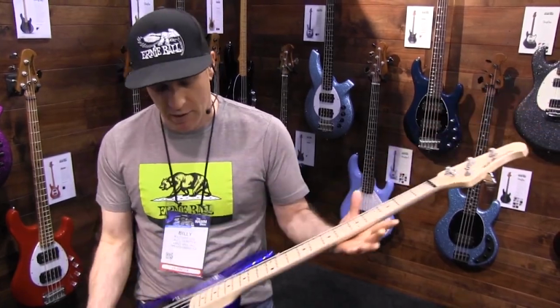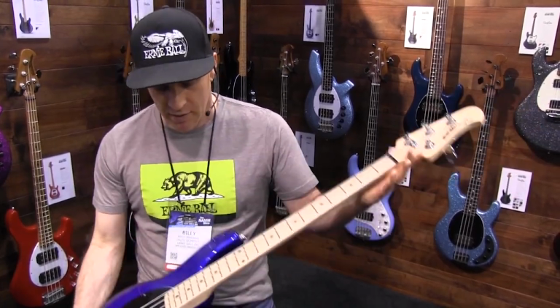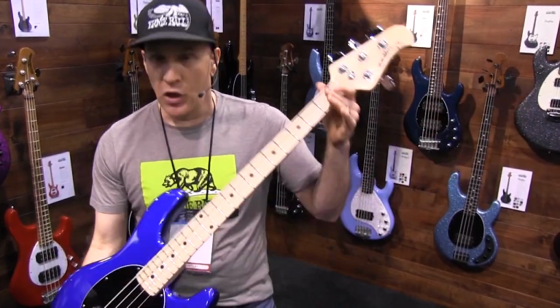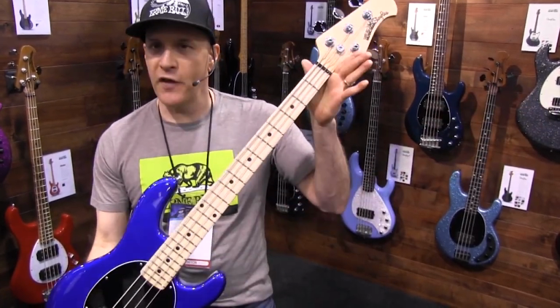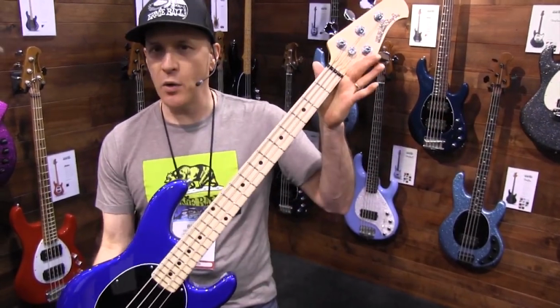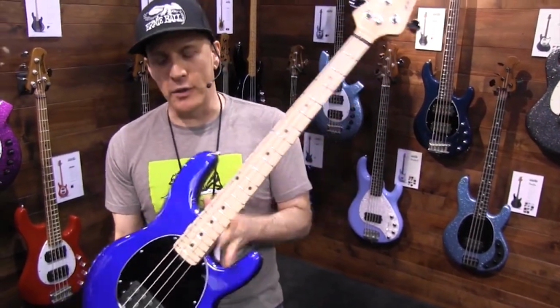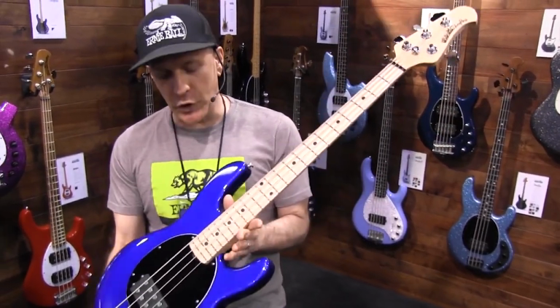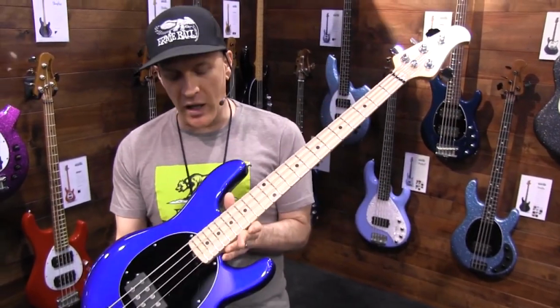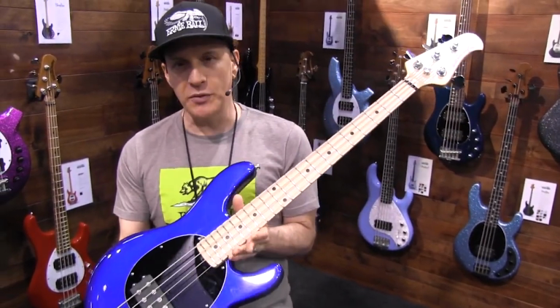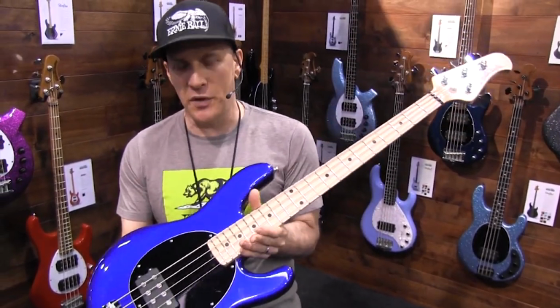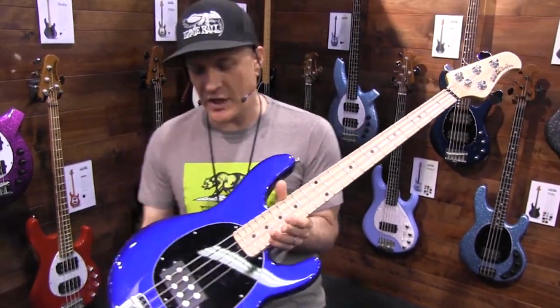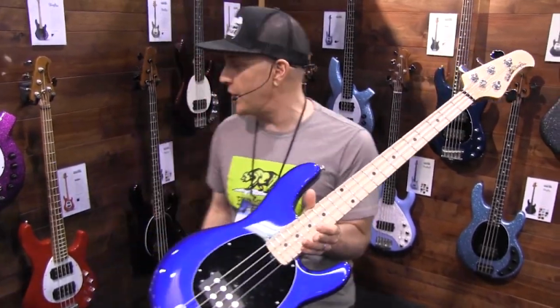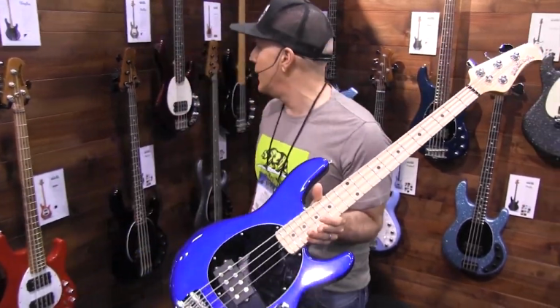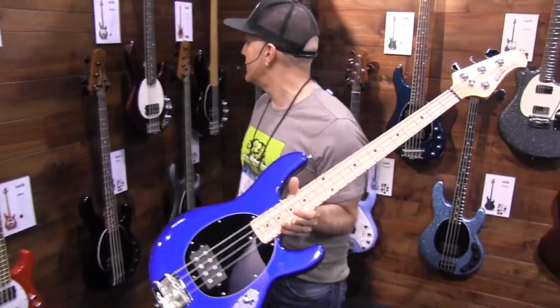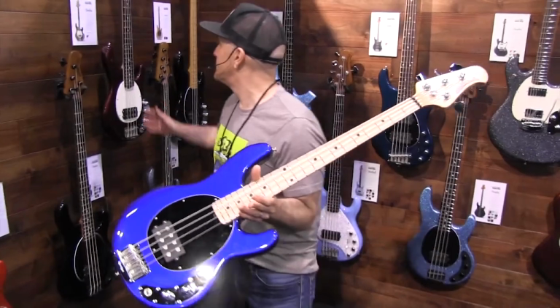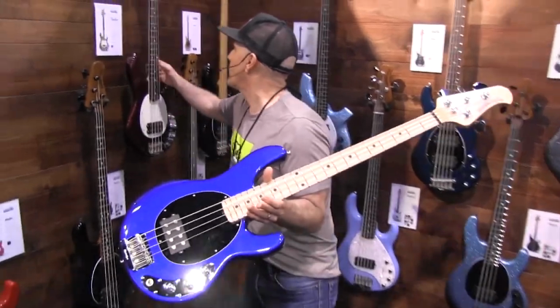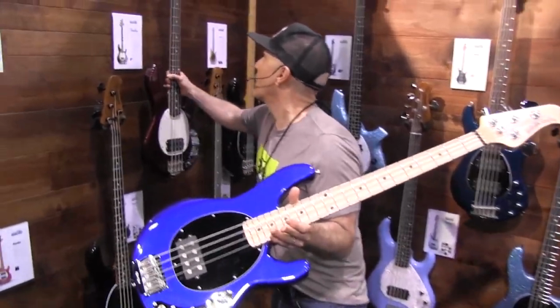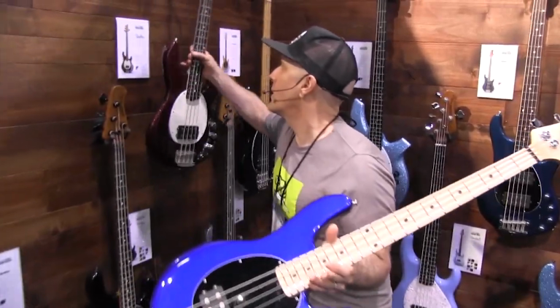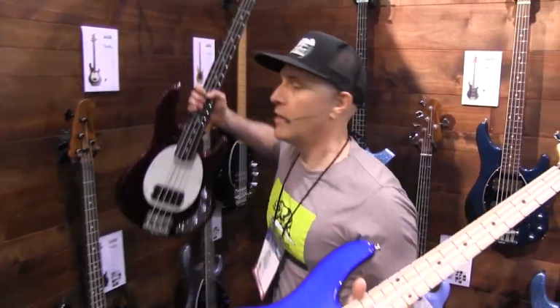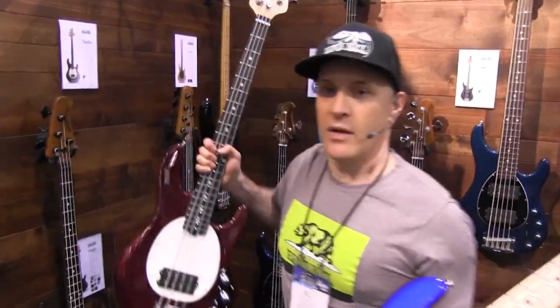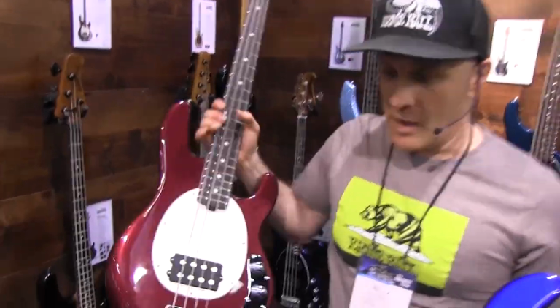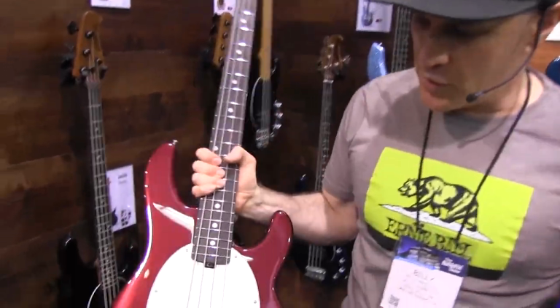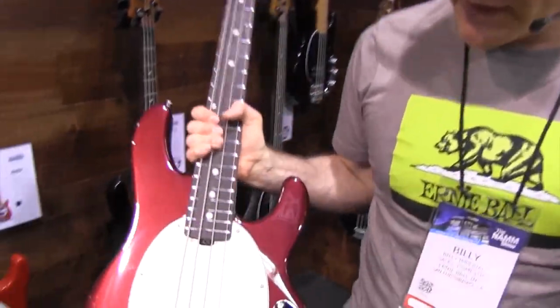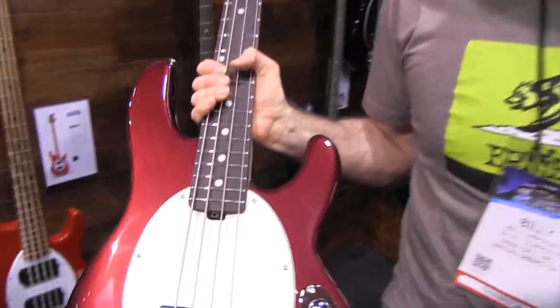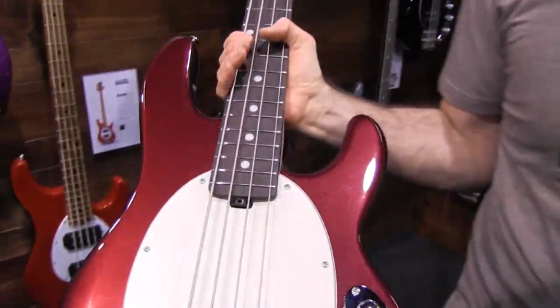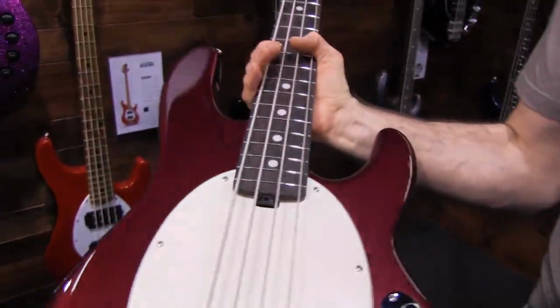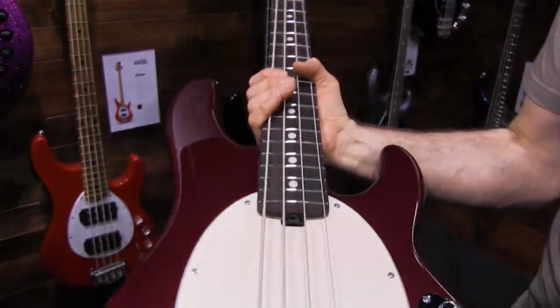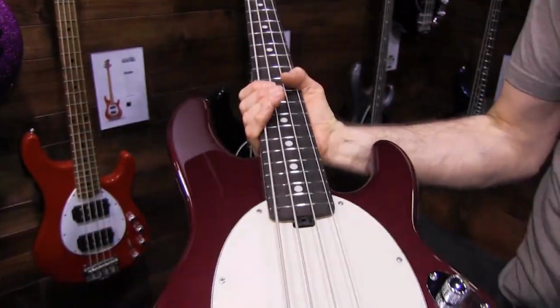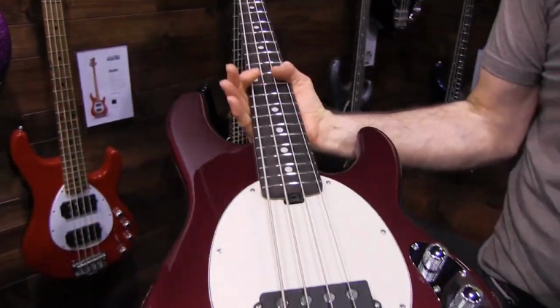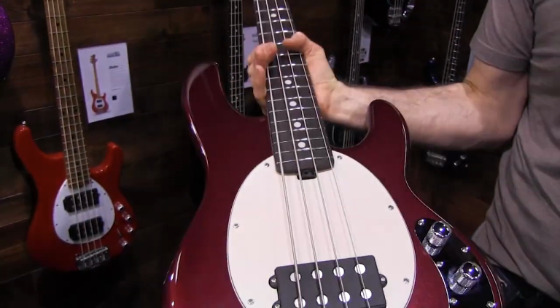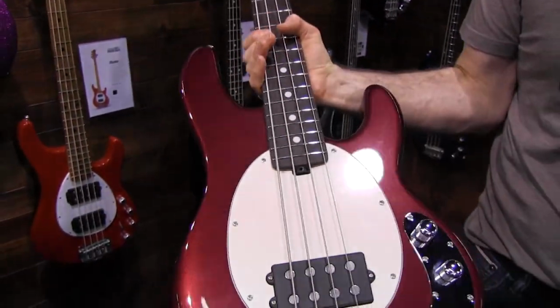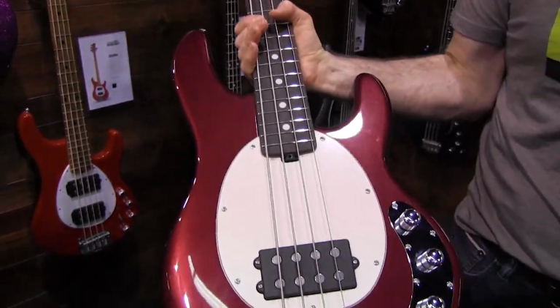So look for this one. We're doing two colors — we're doing this color here, and we're doing the raspberry pearl with a rosewood fretboard.